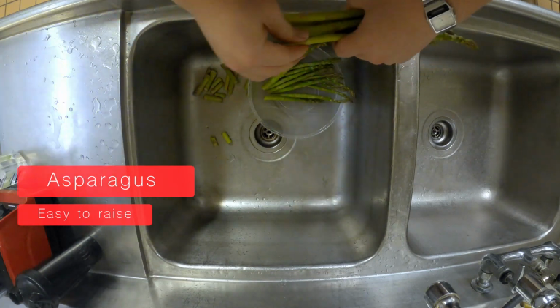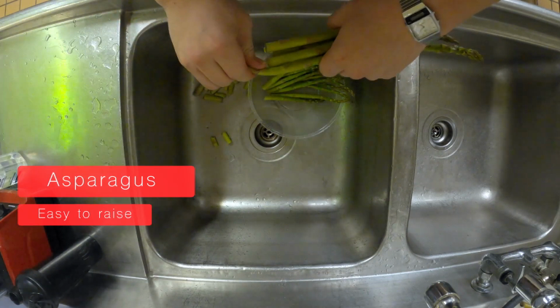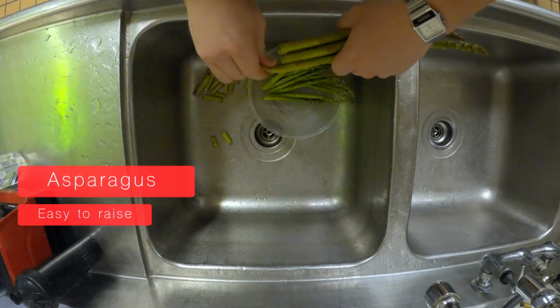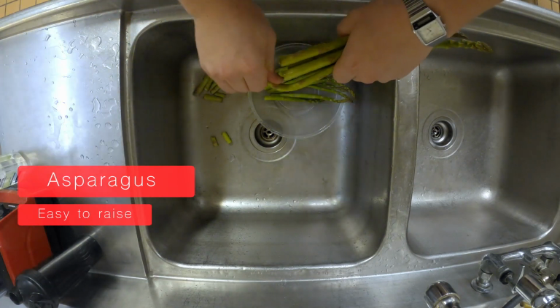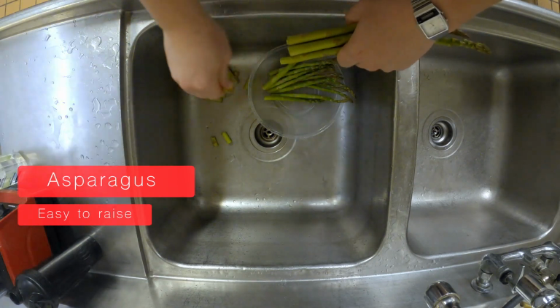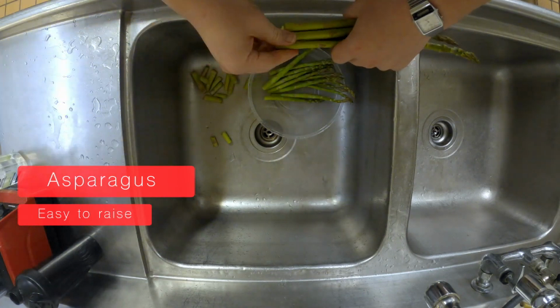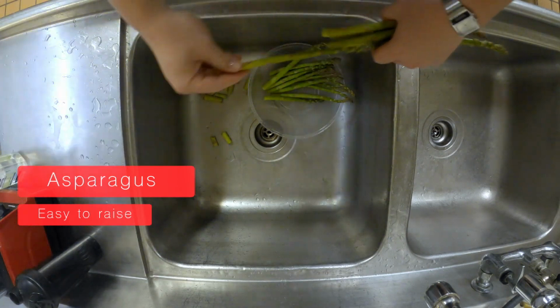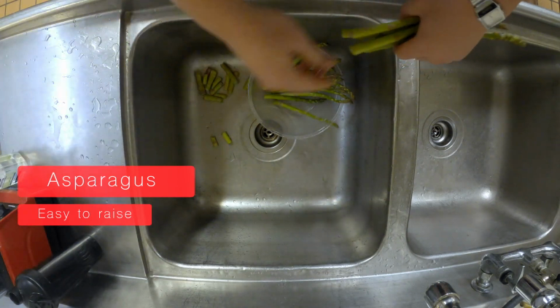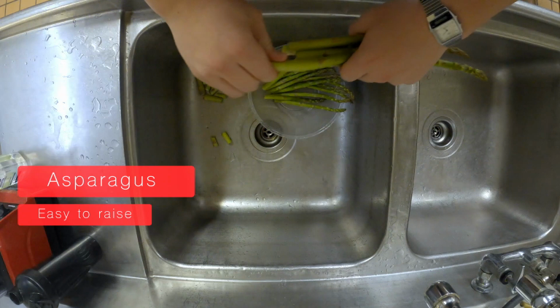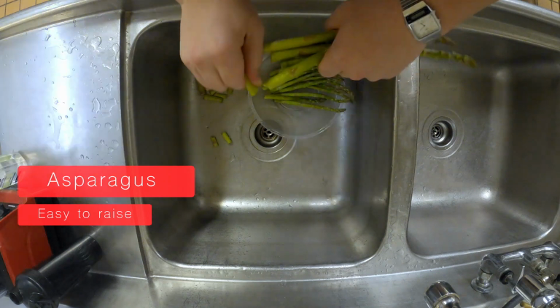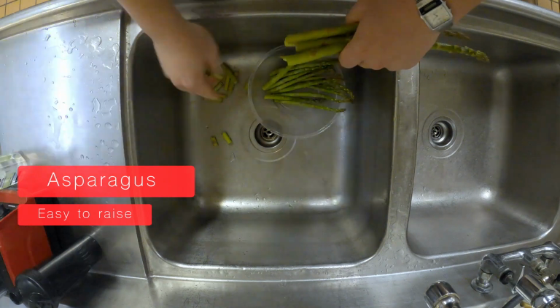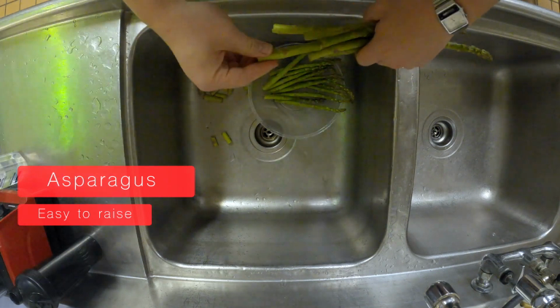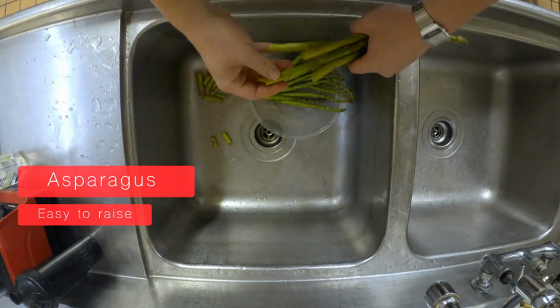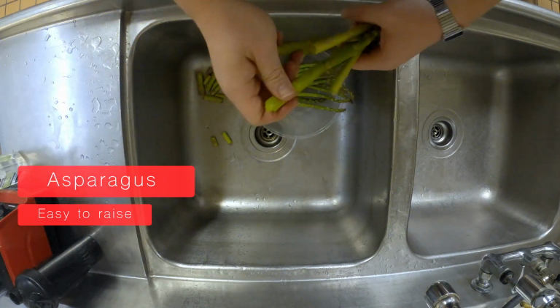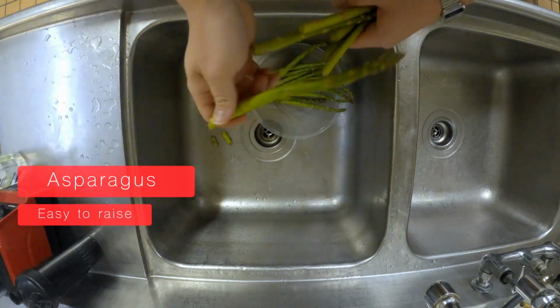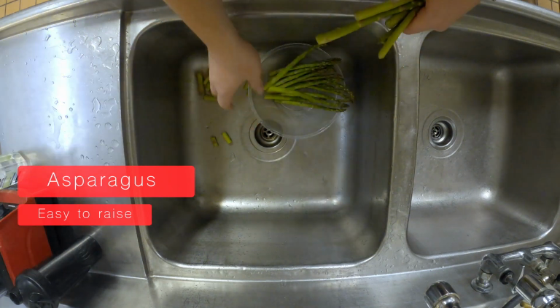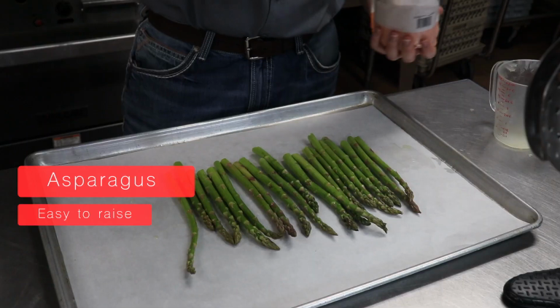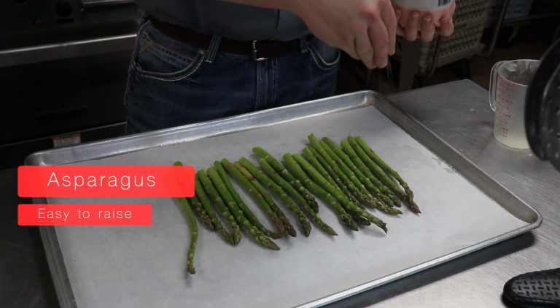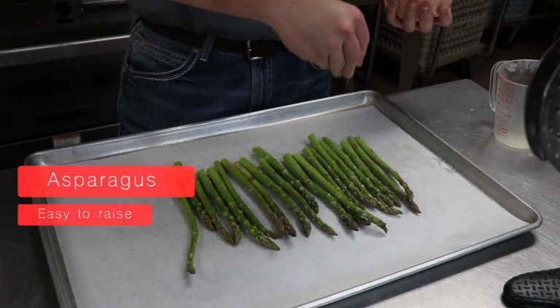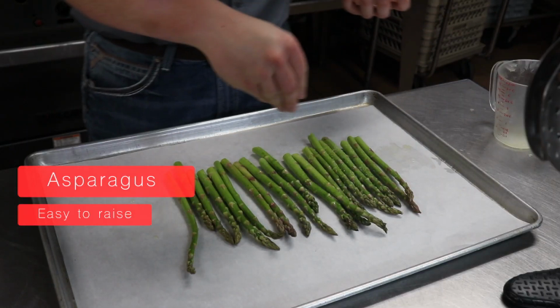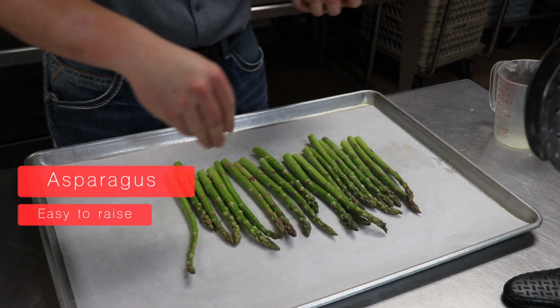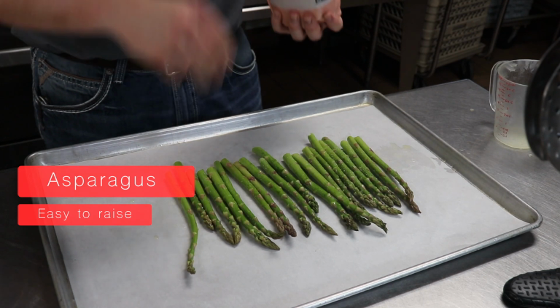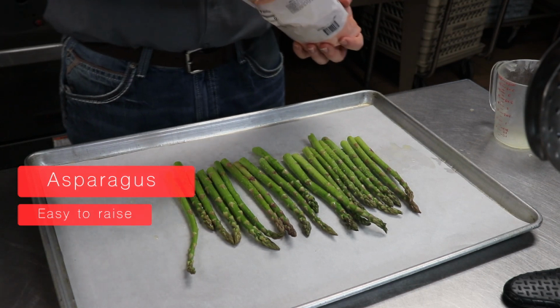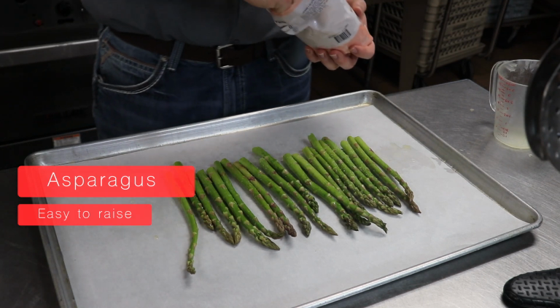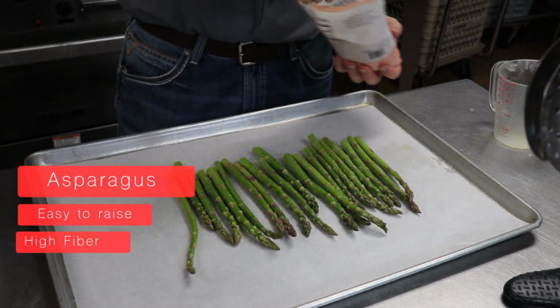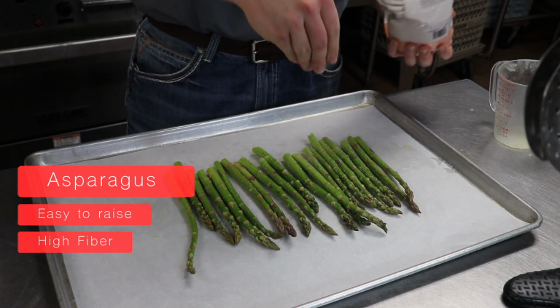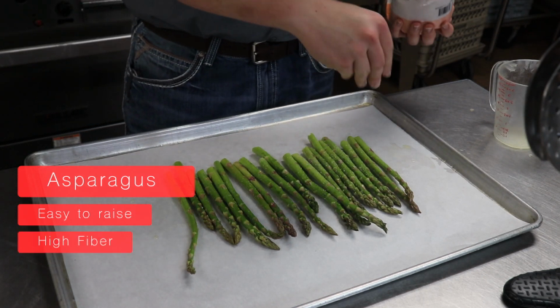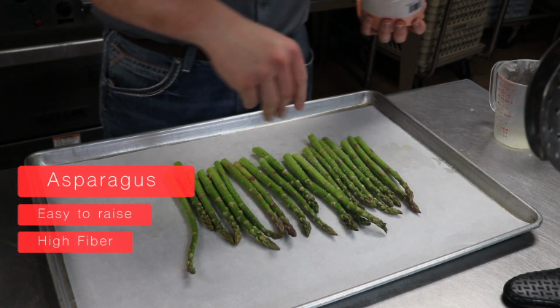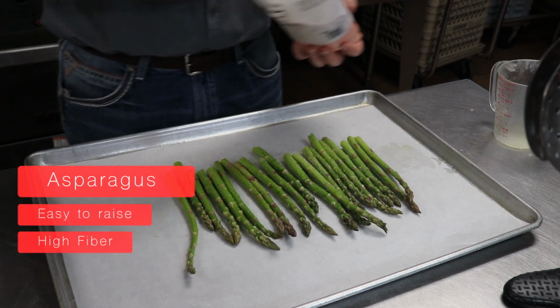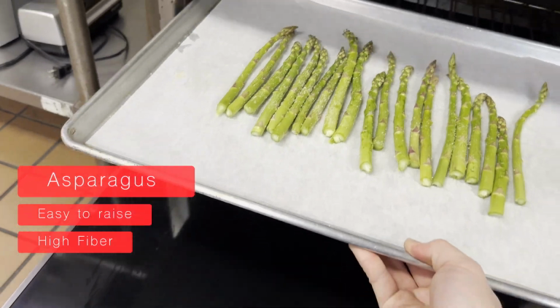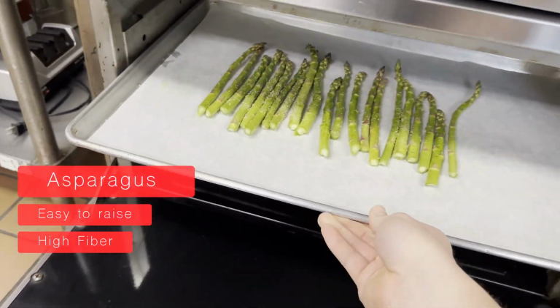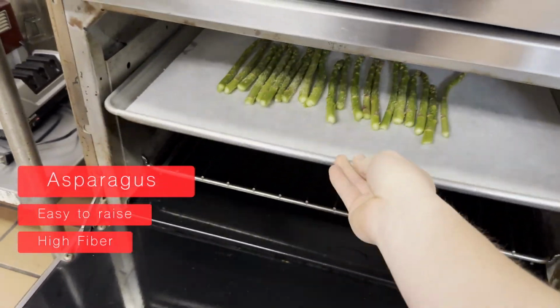You can pick it many times in a growing season, so you can get many harvests from the asparagus, and it's easily available, so it's a great vegetable. It's also high in fiber, so it's good for your diet.